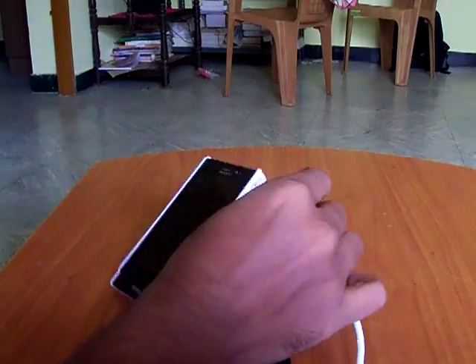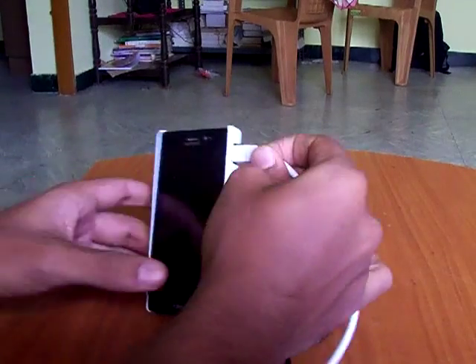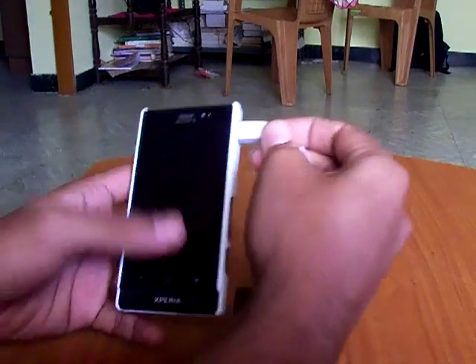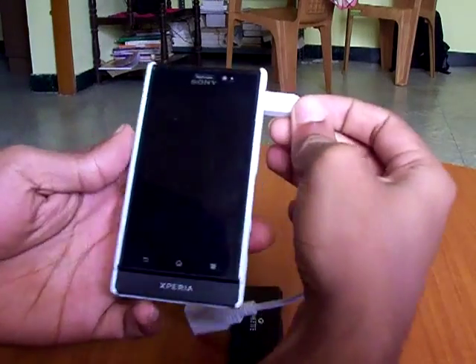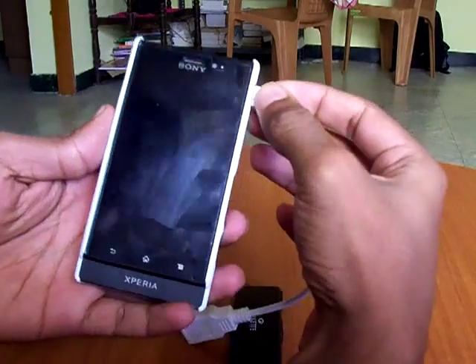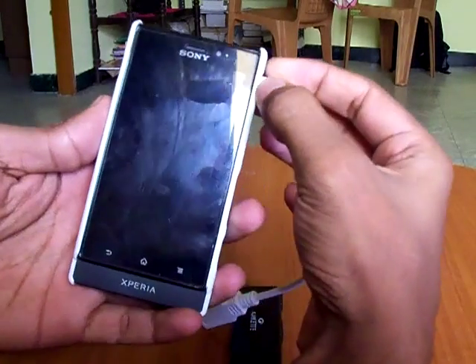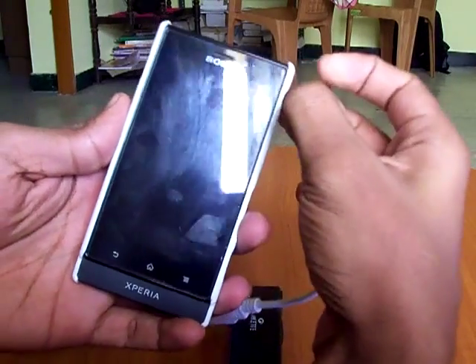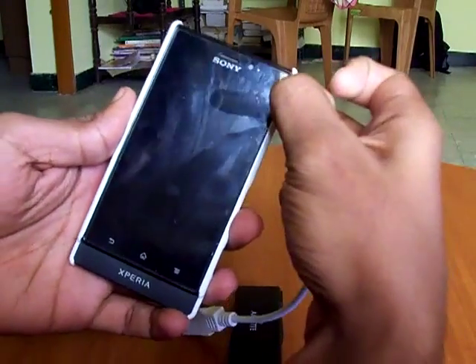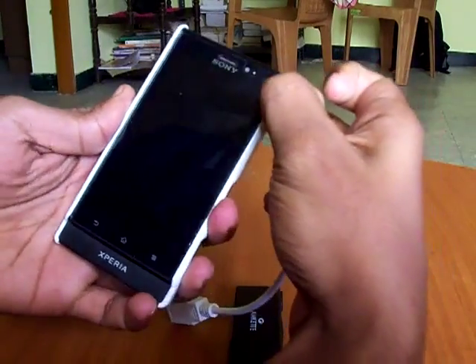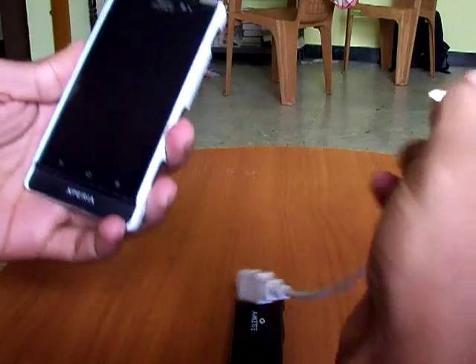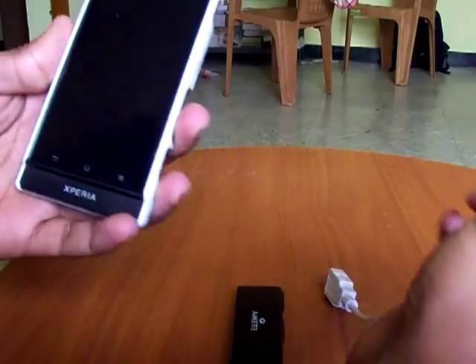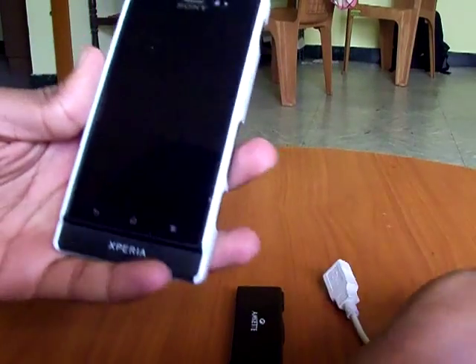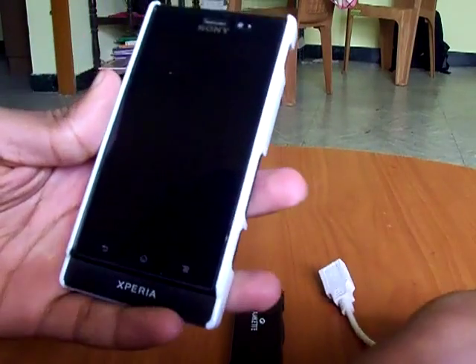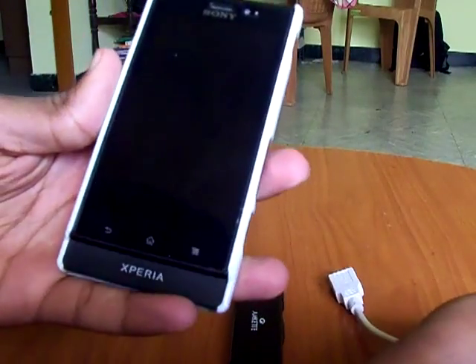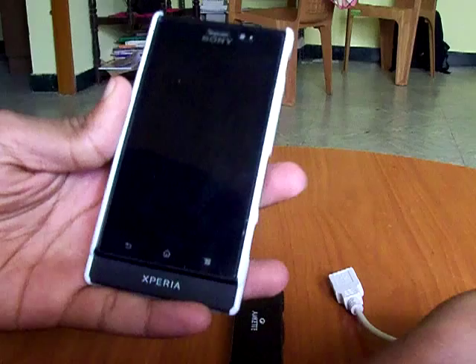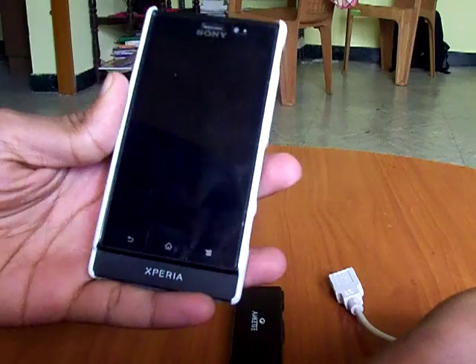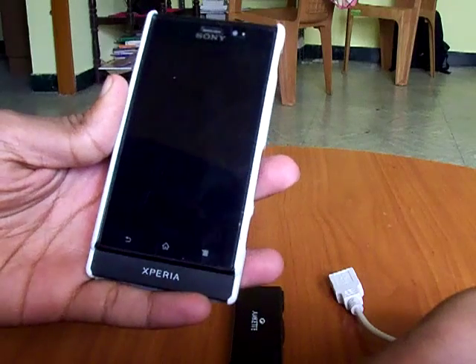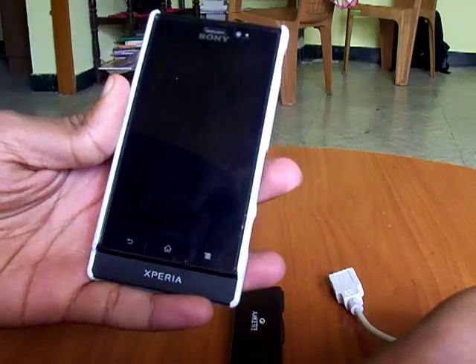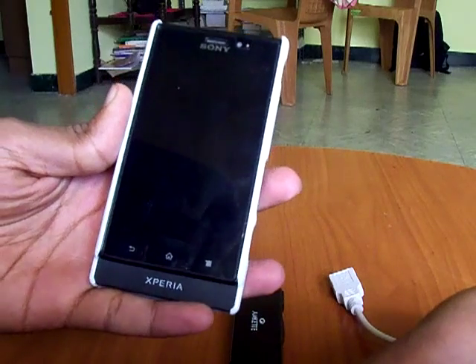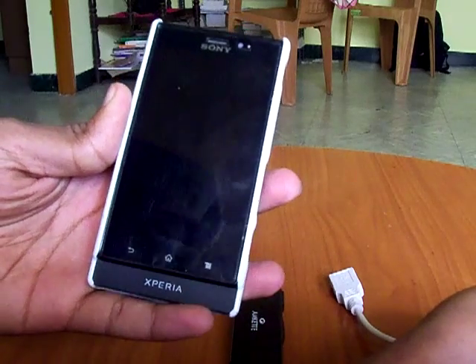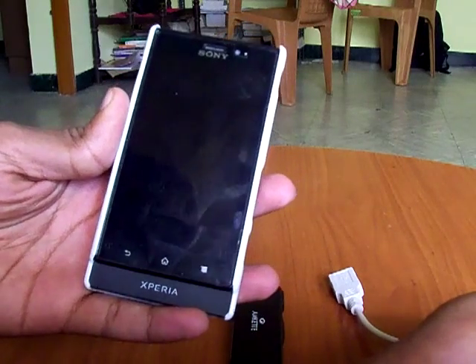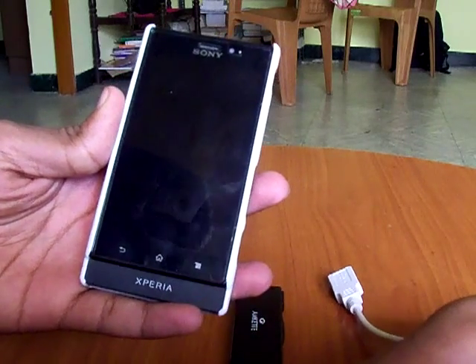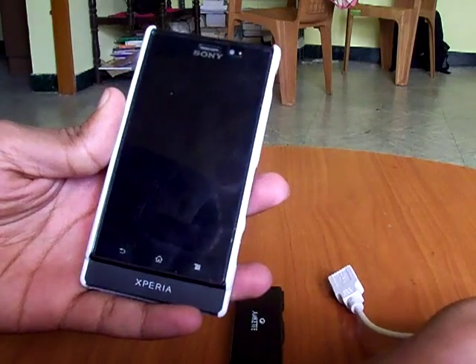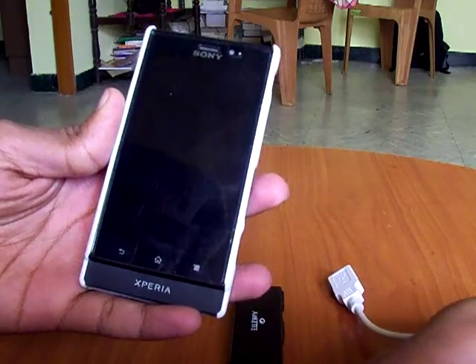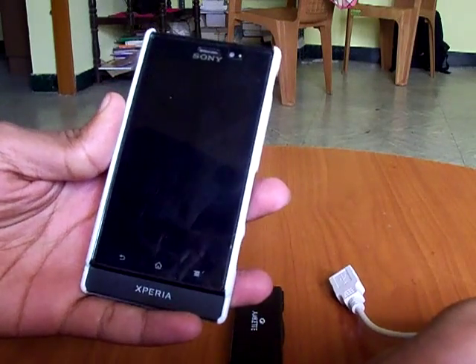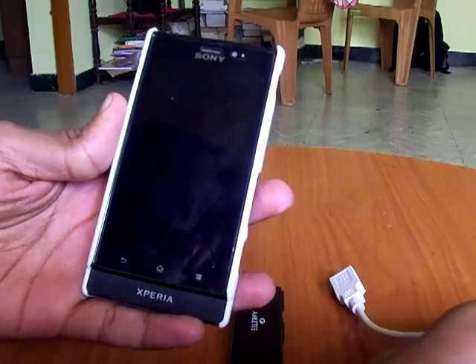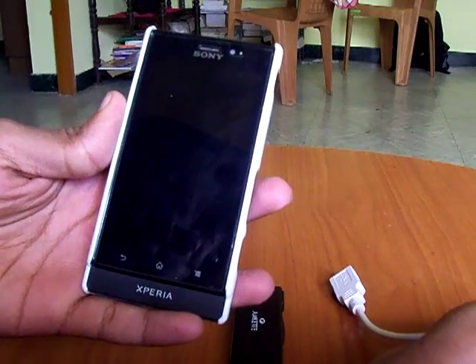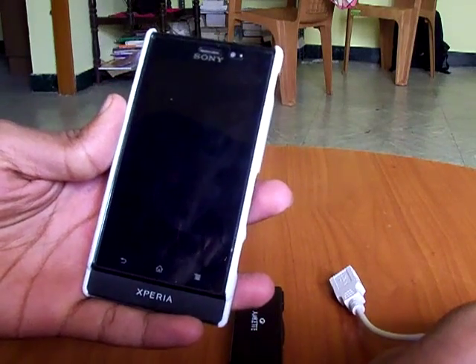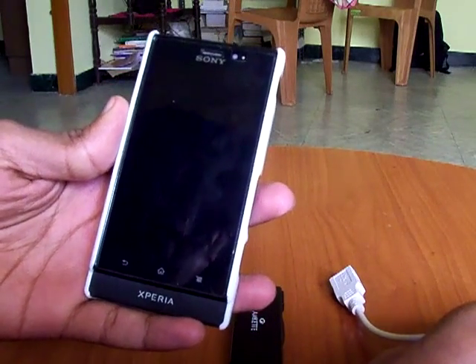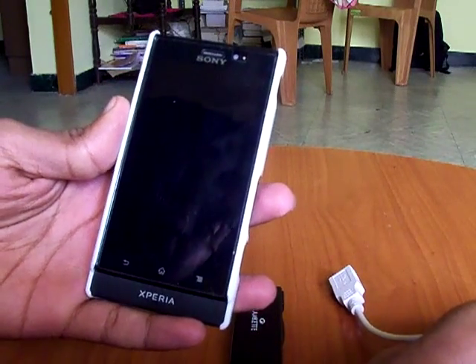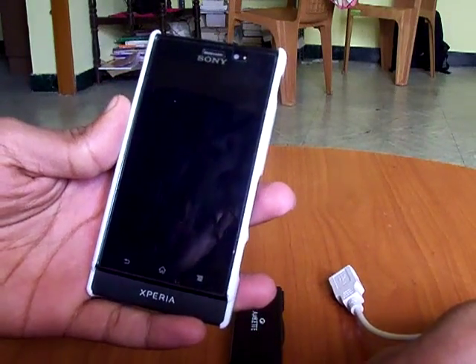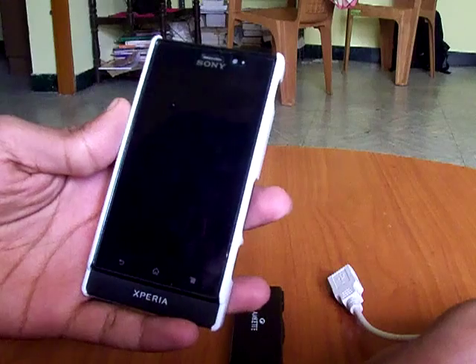Hi friends, today I am going to show you how to connect your Xperia Sola to your pen drive or external portable hard disks using your on-the-go USB cable.